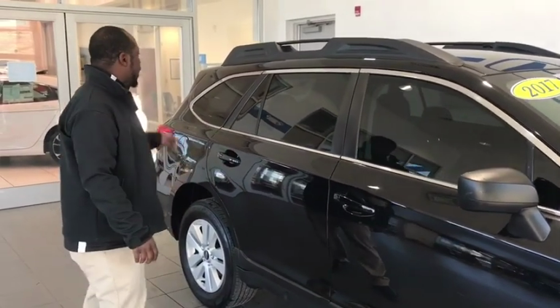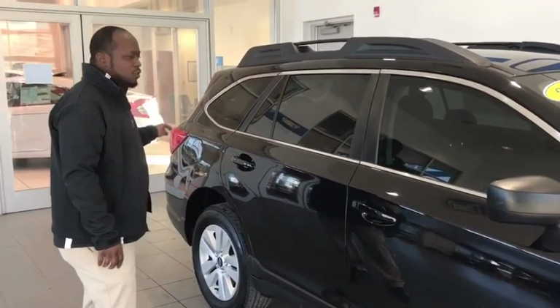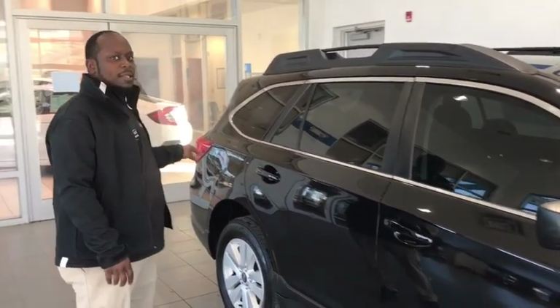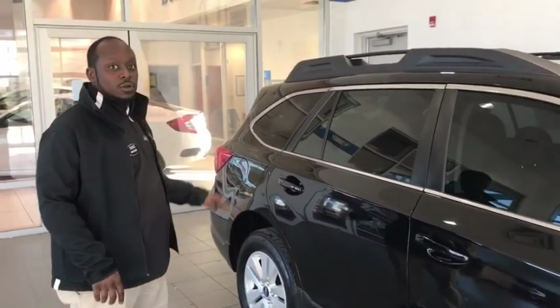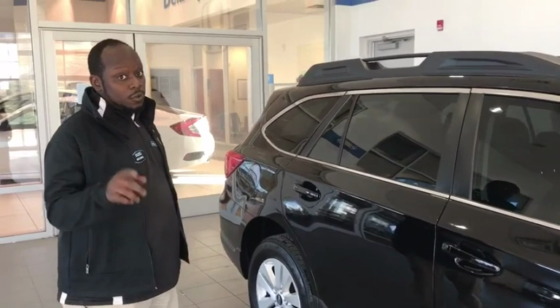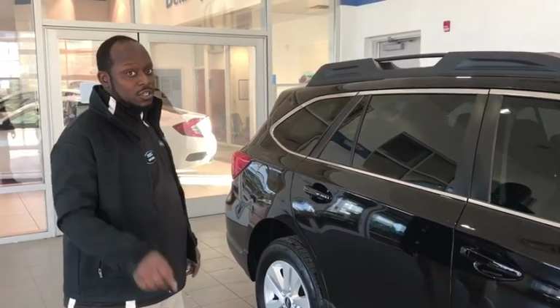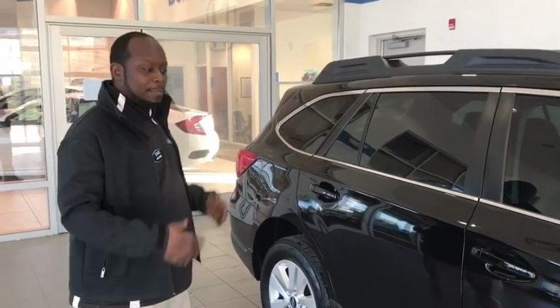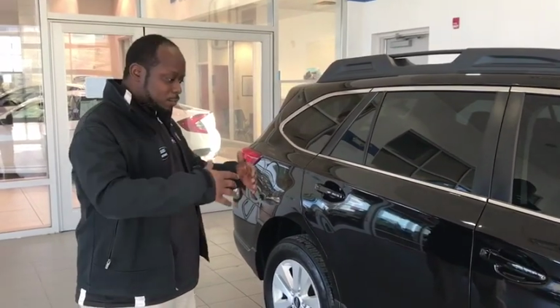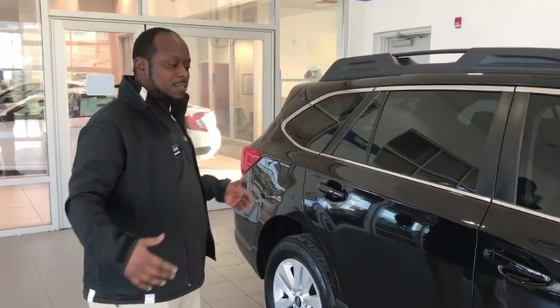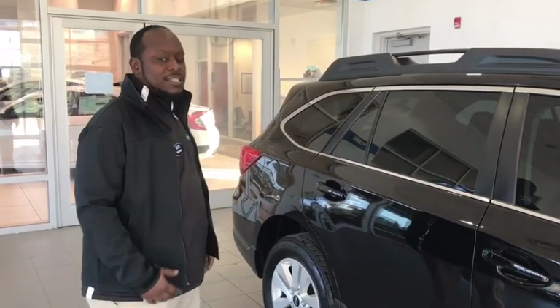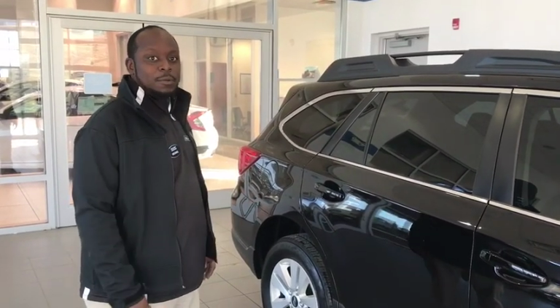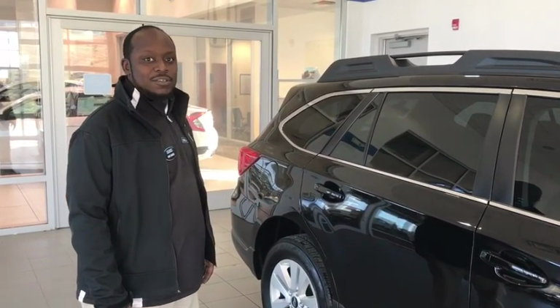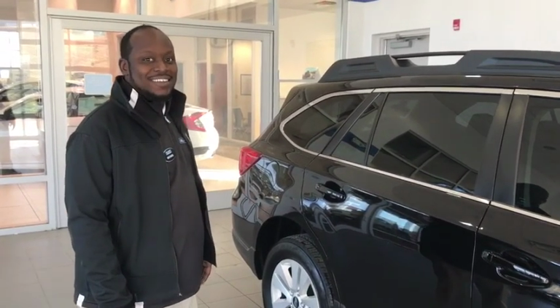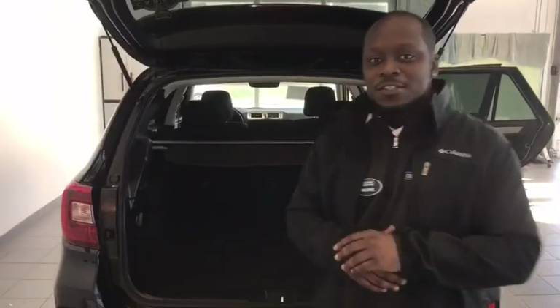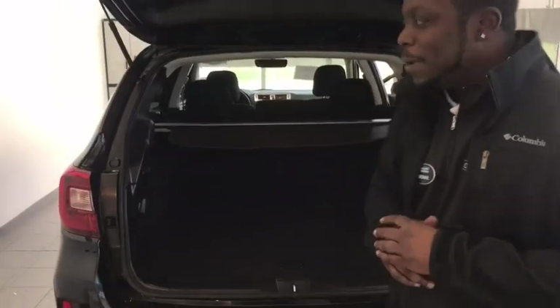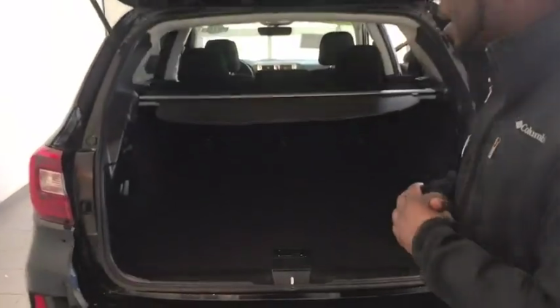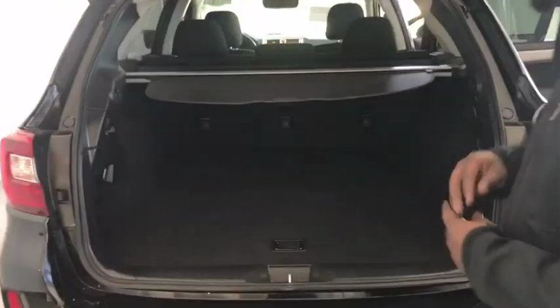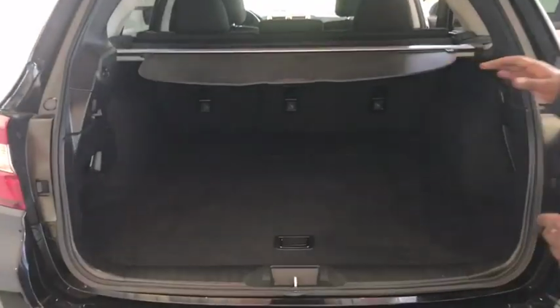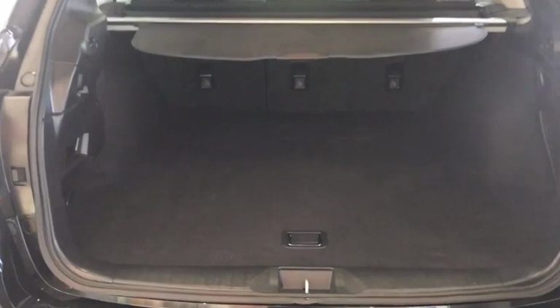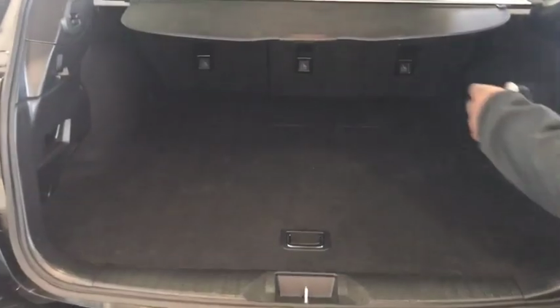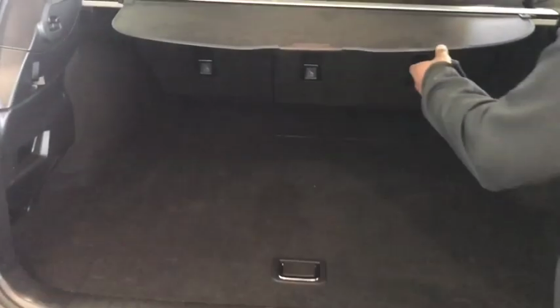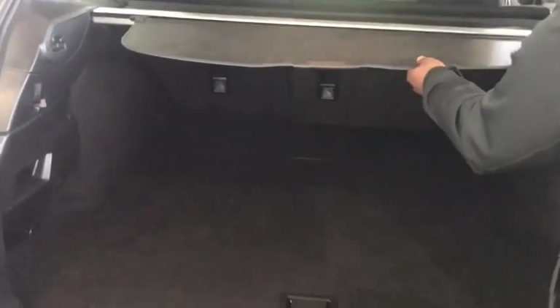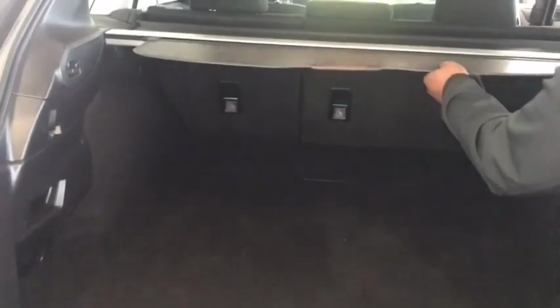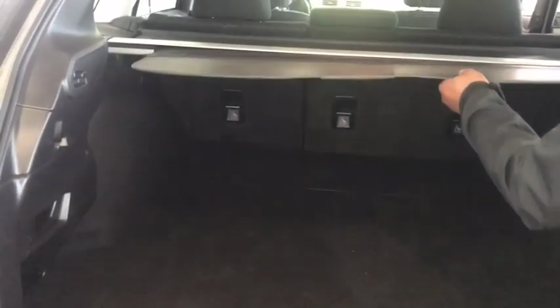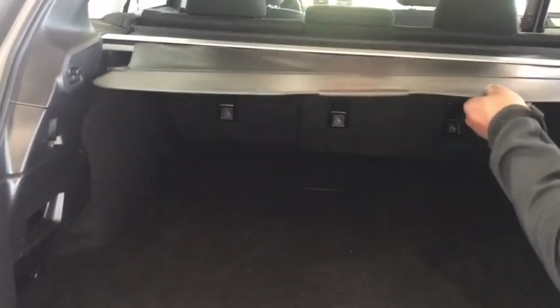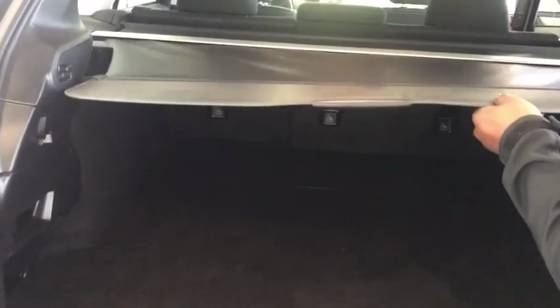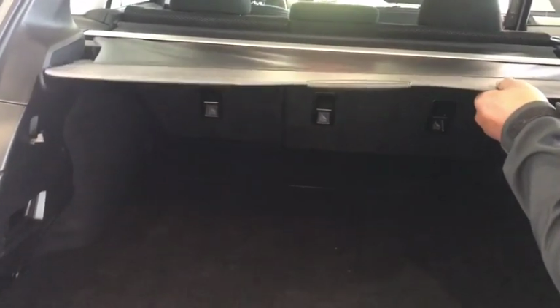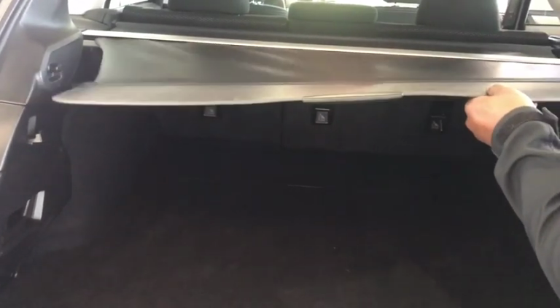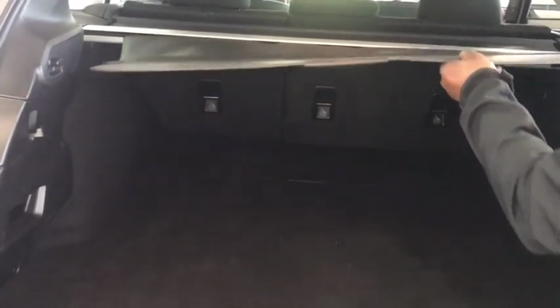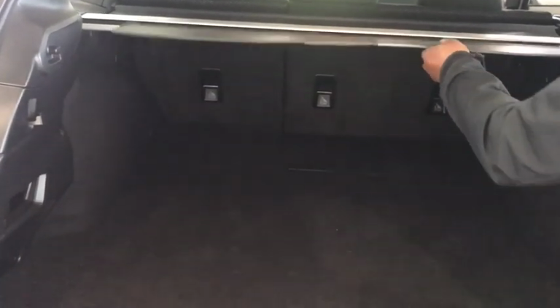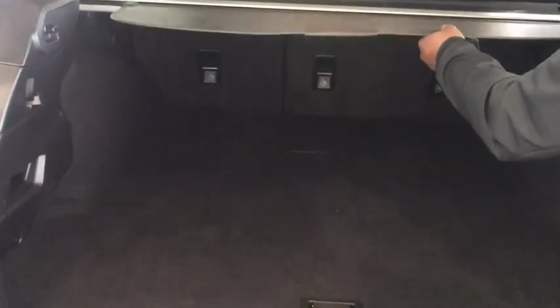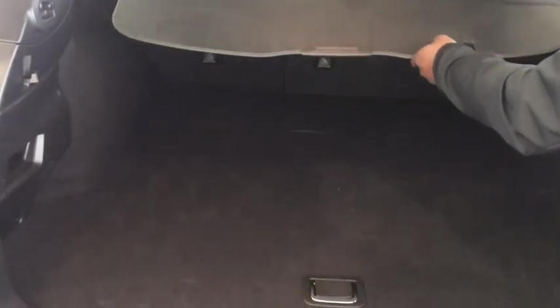Let me show you about this trunk — you're going to be shocked at the amount of room and space. Starting with the cover itself, it helps protect your produce and groceries in the back from the sun.